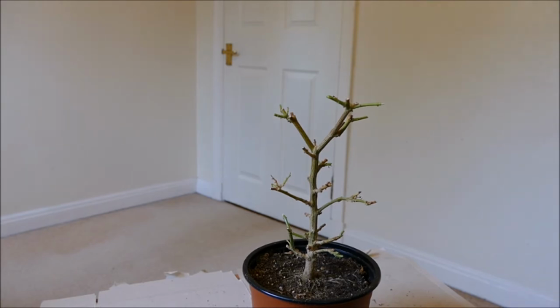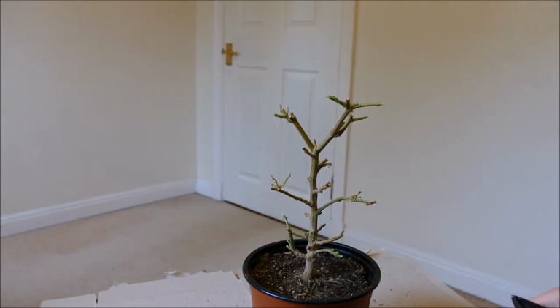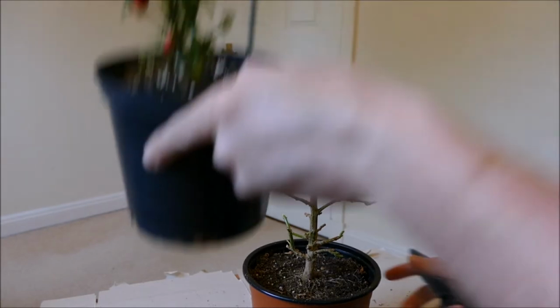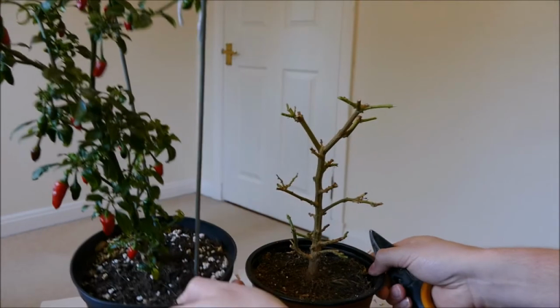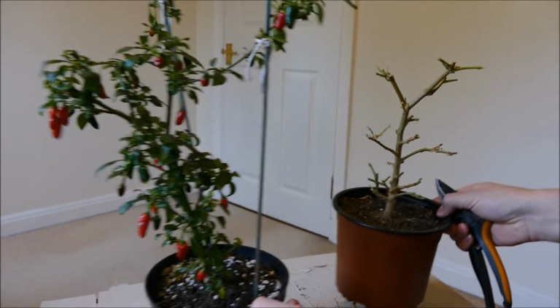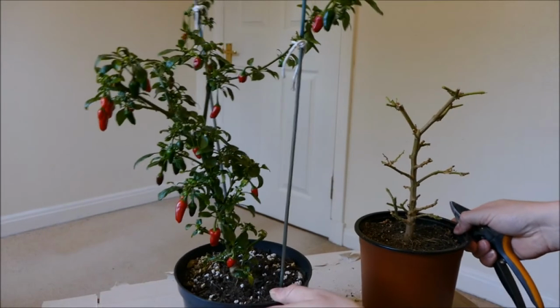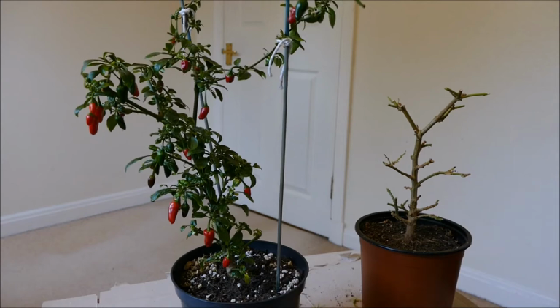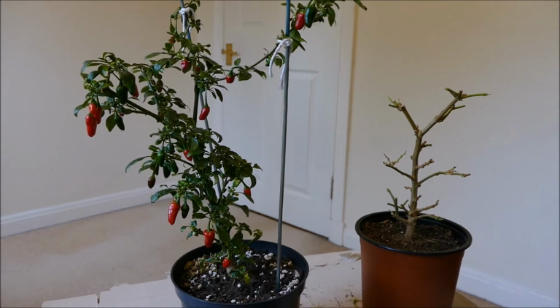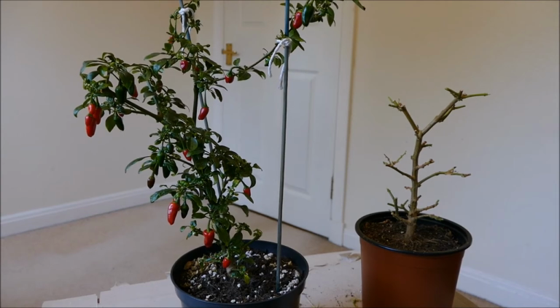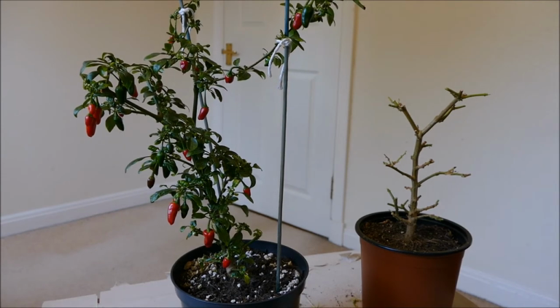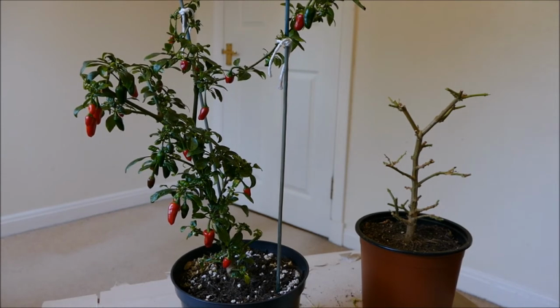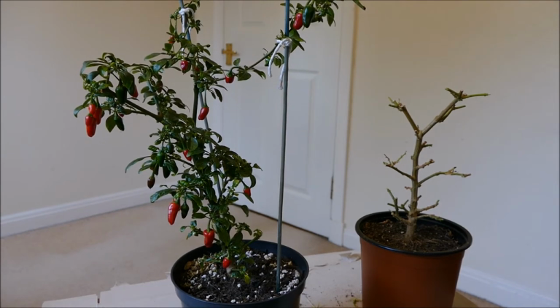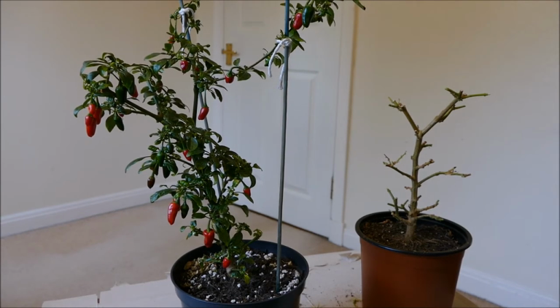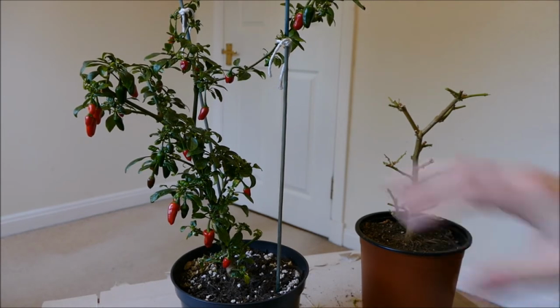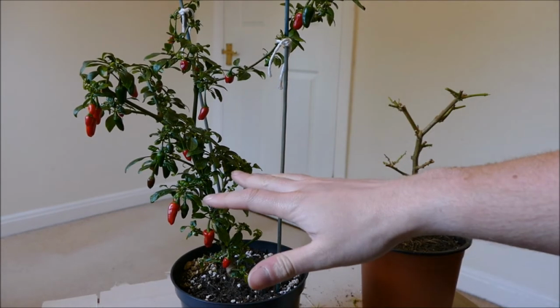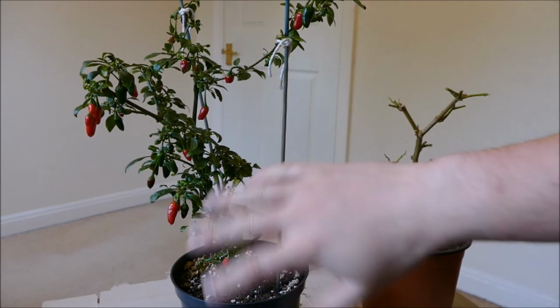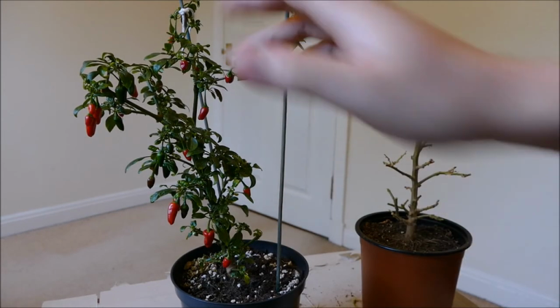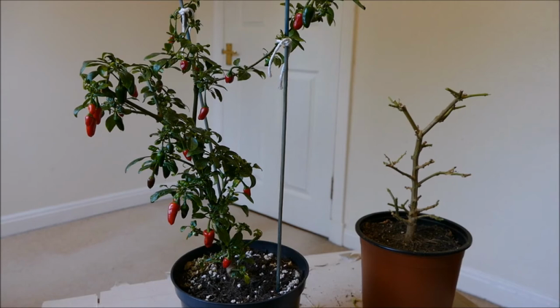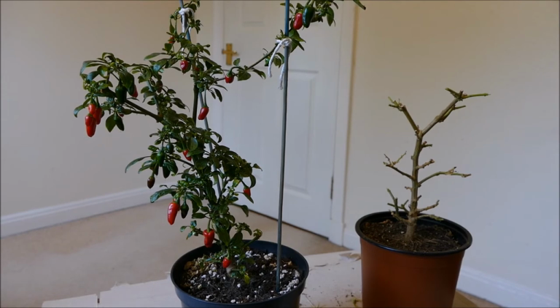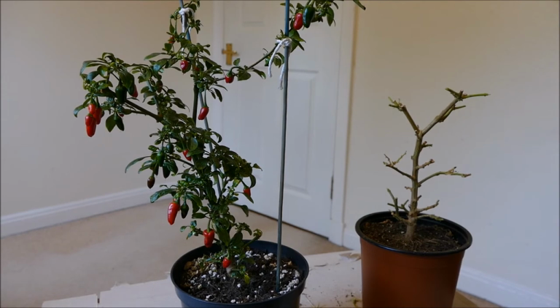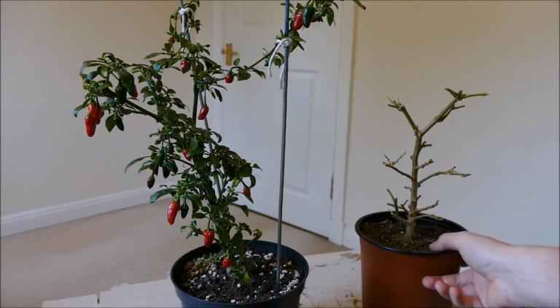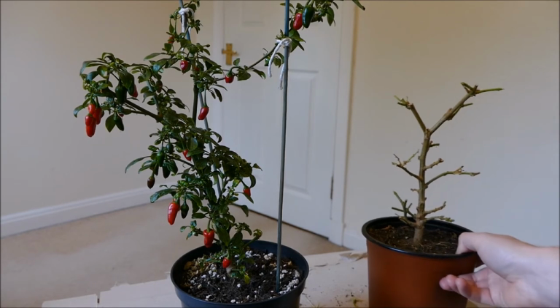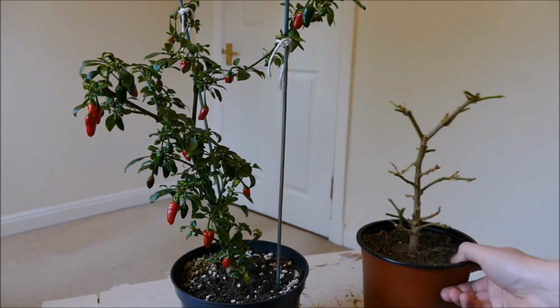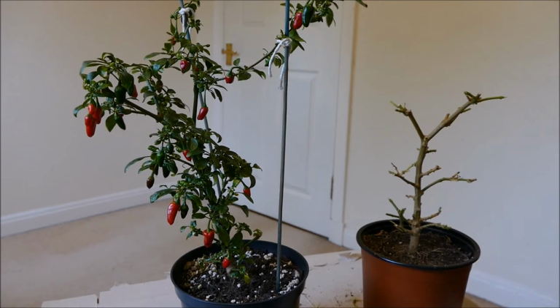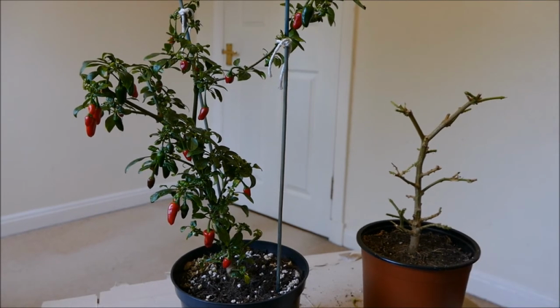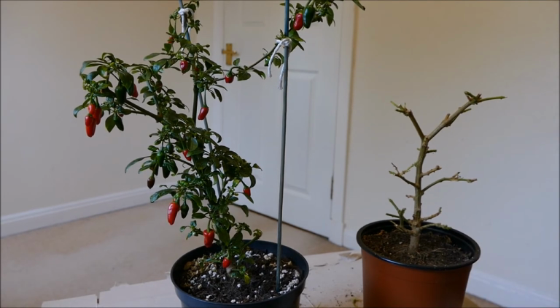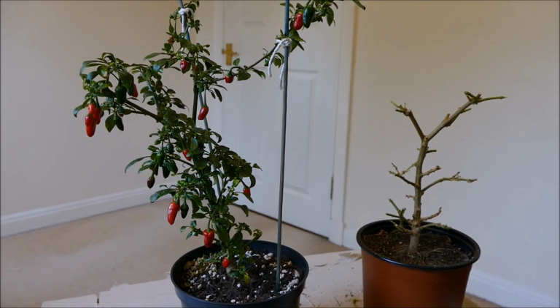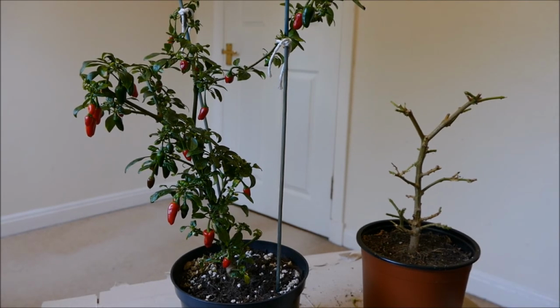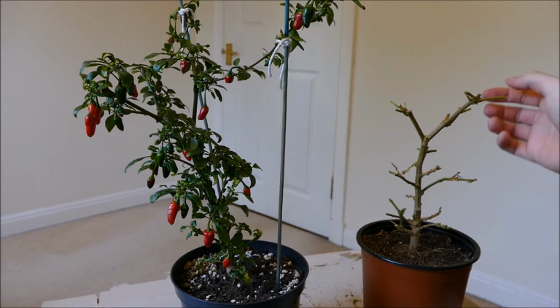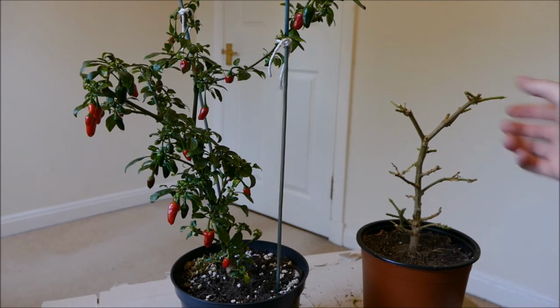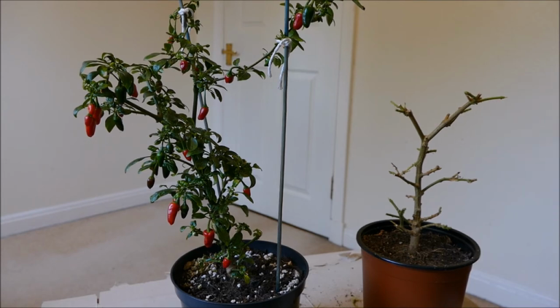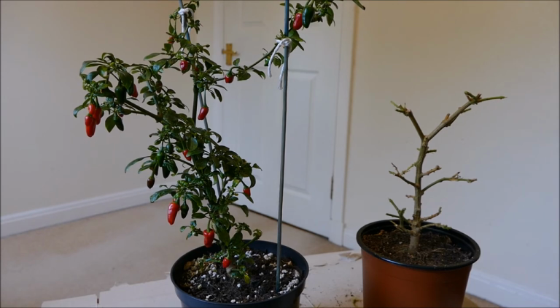So that's that one cut back hard. This Annum — I pruned it back very hard back in February, maybe March — and it responded really well; you can see it's looking lovely. This Chinensis, hopefully I'll get a similar result, and I'll give you guys an update in a few weeks when it's putting on nice new growth again.